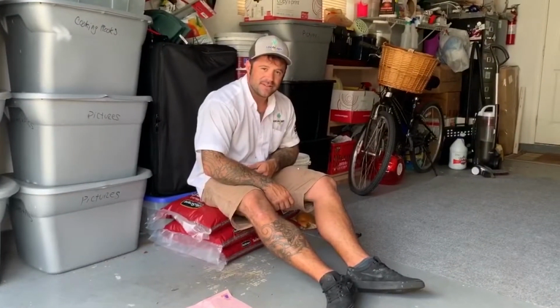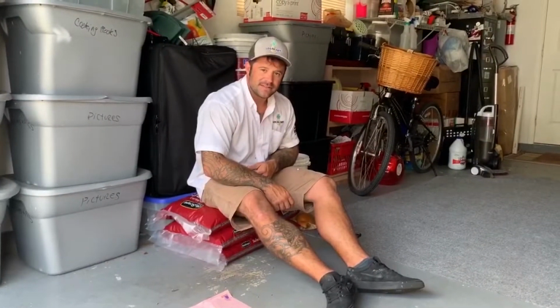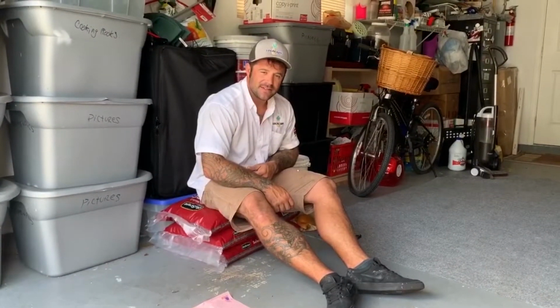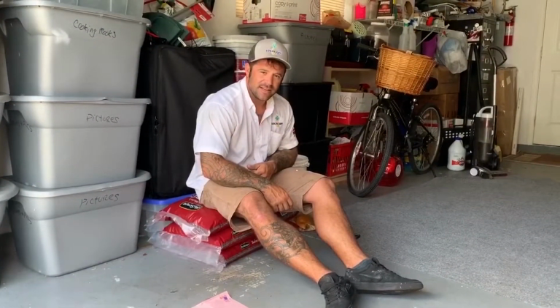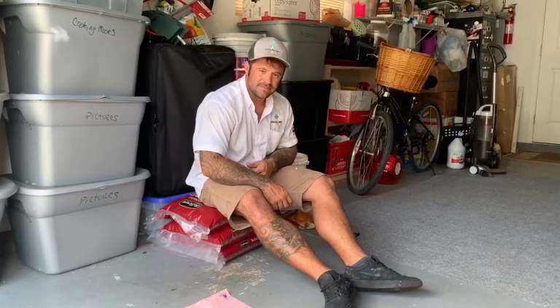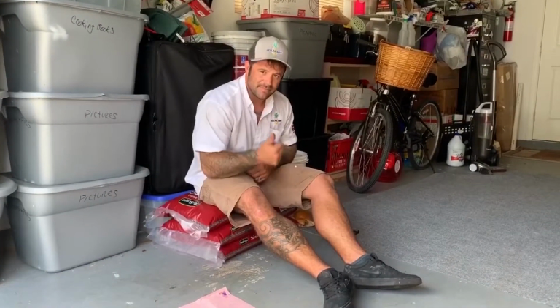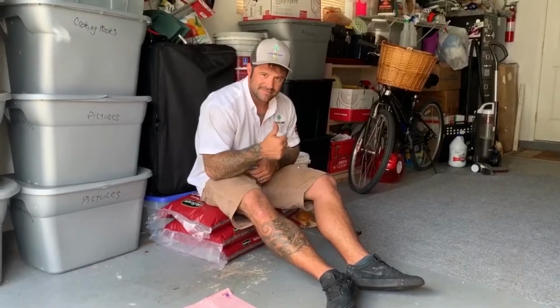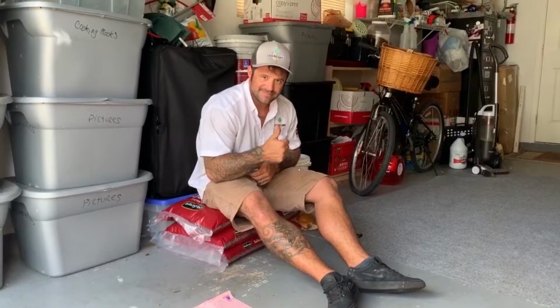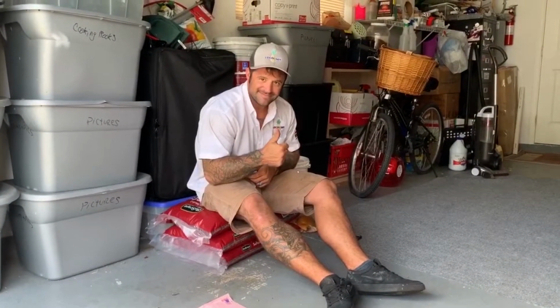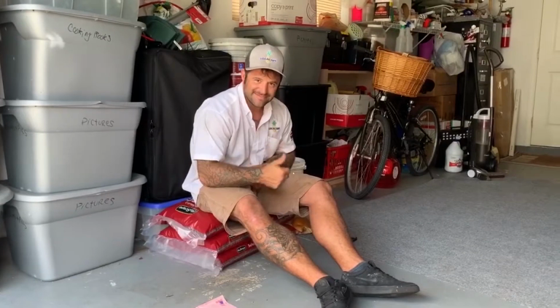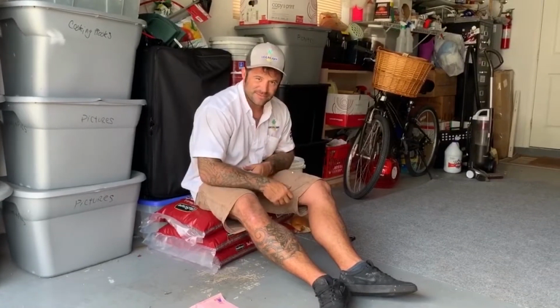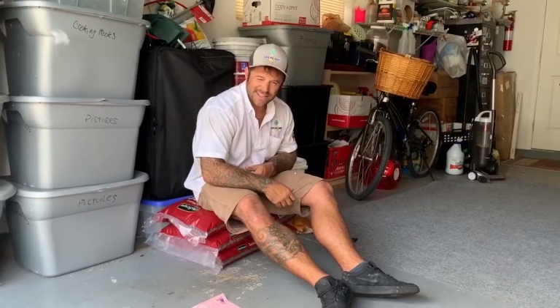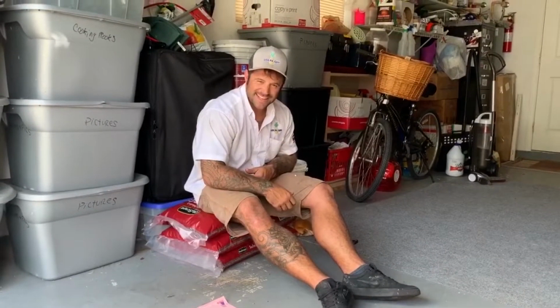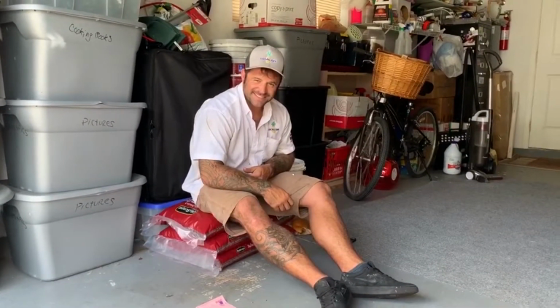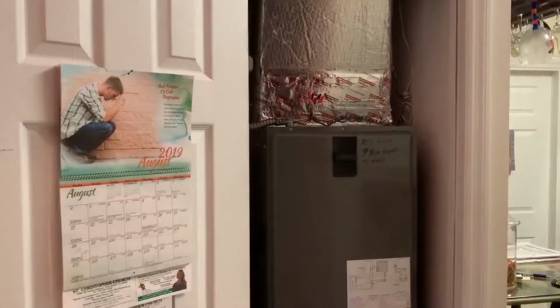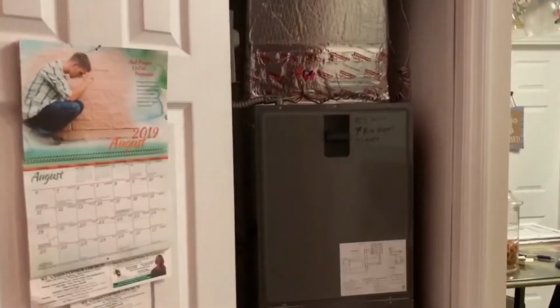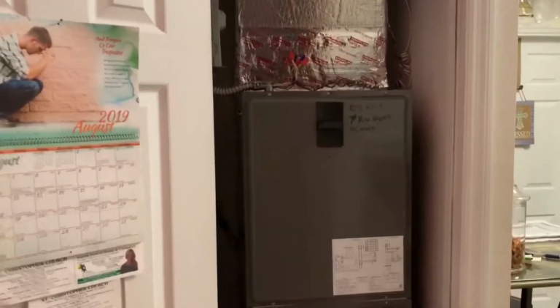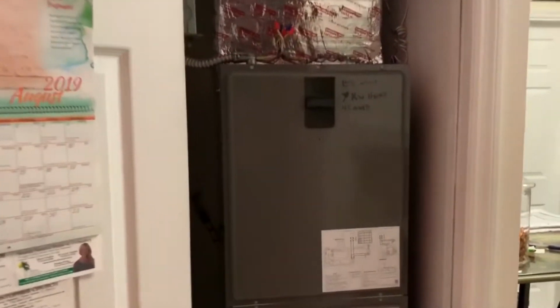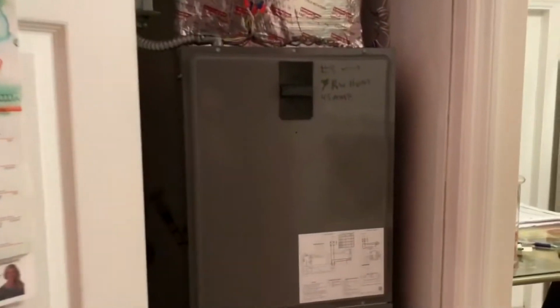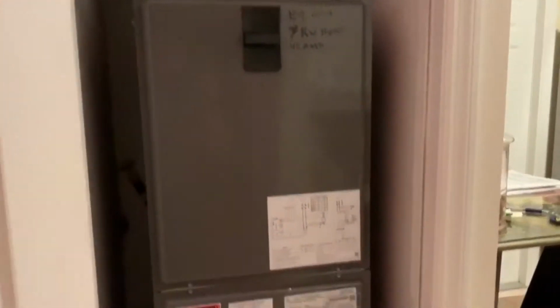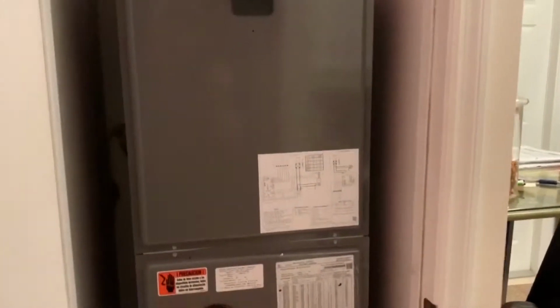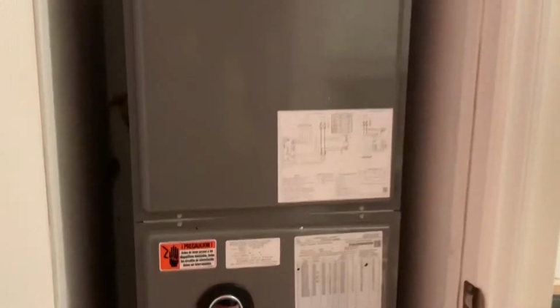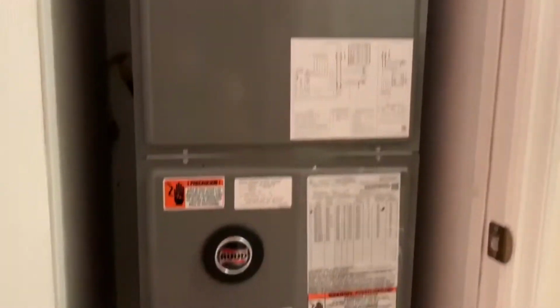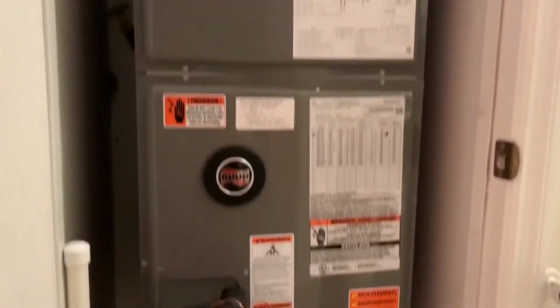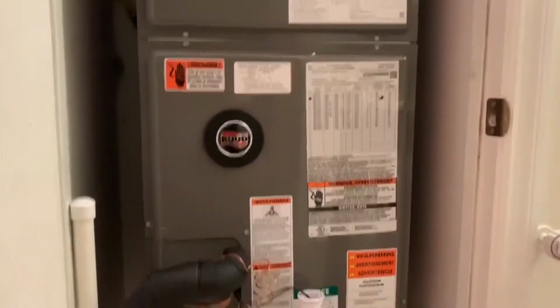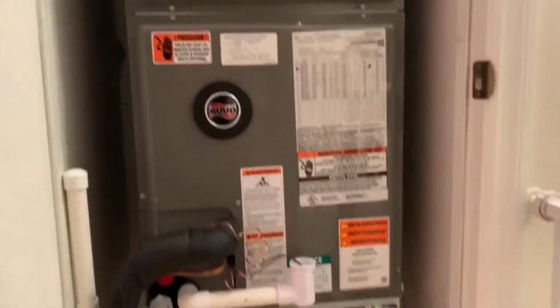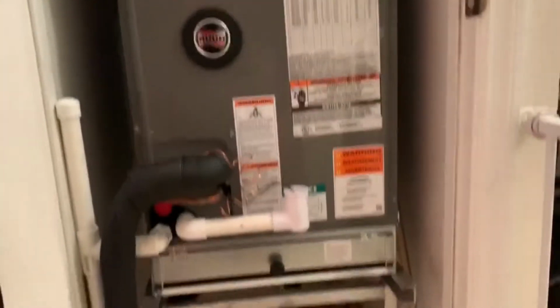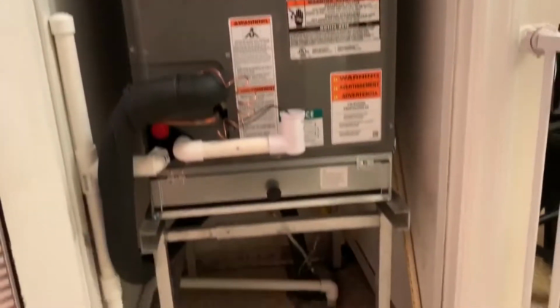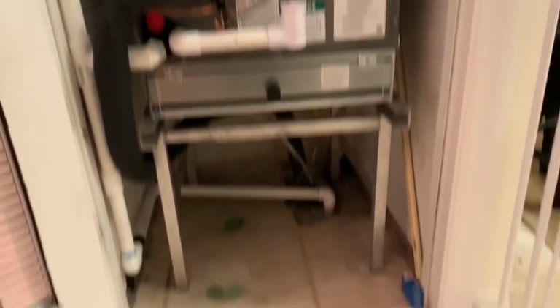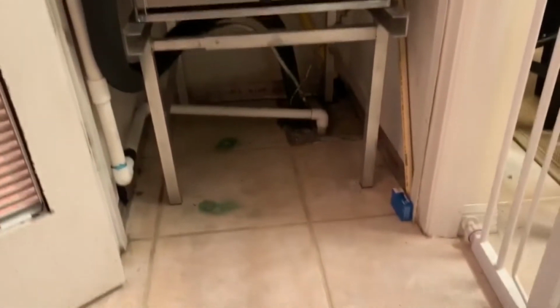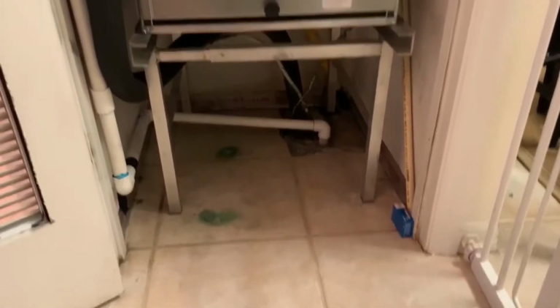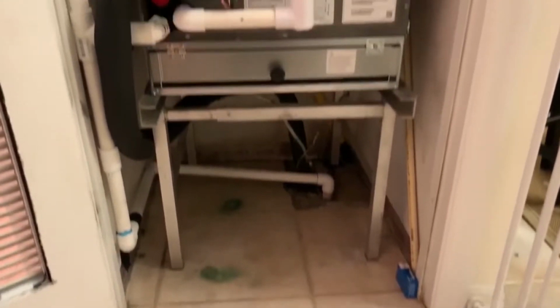Tropic was there for me when I started and they still are — drop it like it's hot. And here we have another successful install by Derek Powell and Local Guy AC, a proud partner of Tropic Supply.